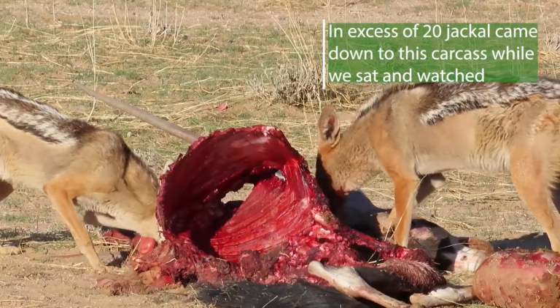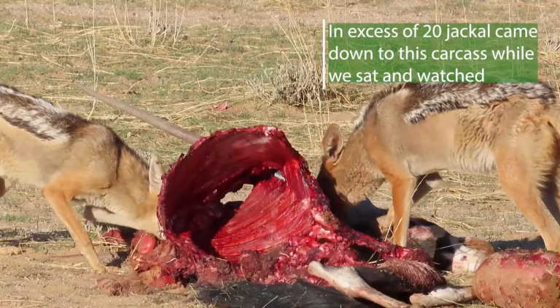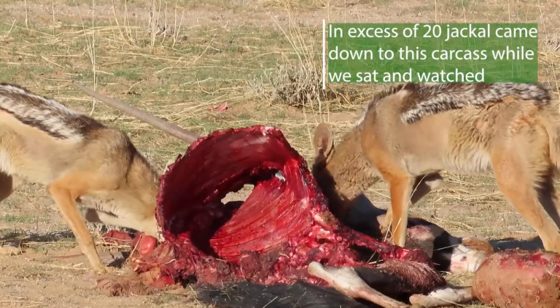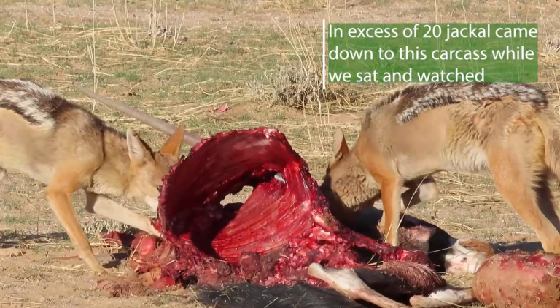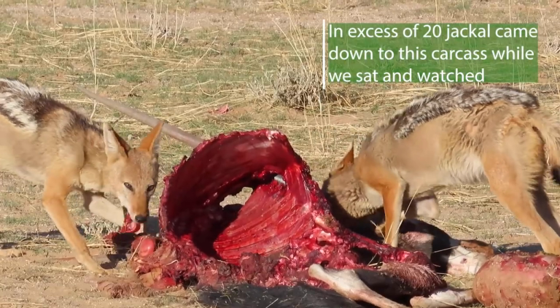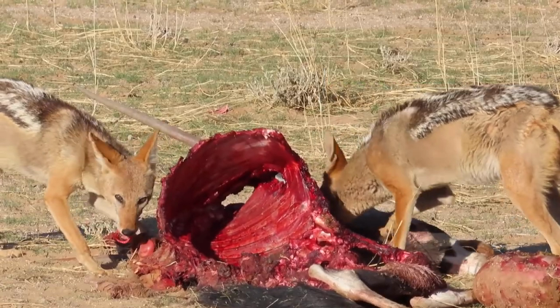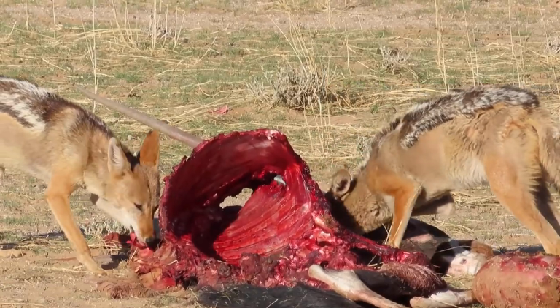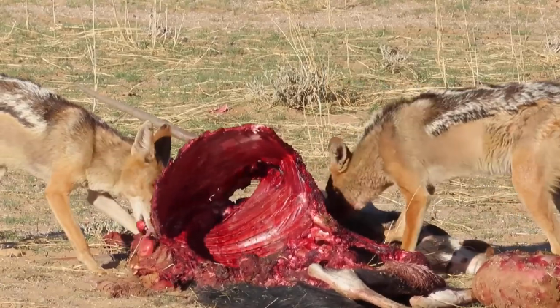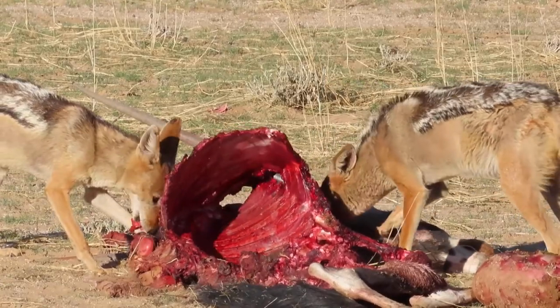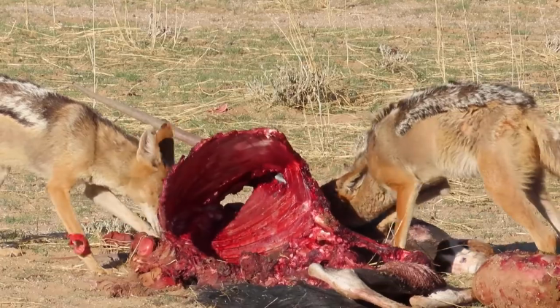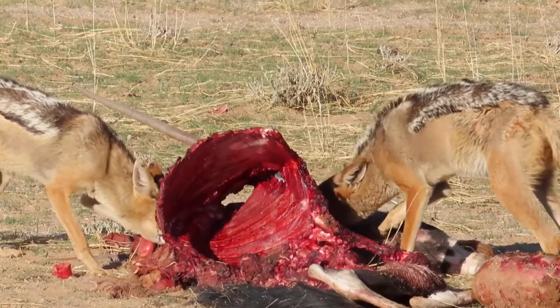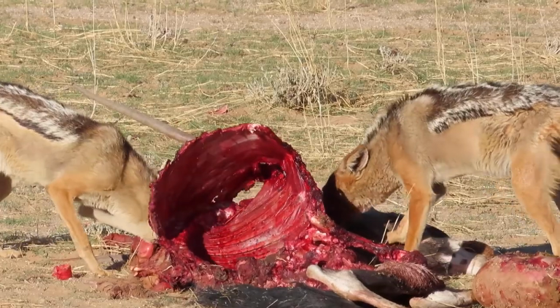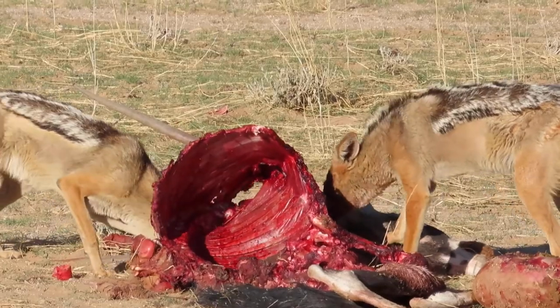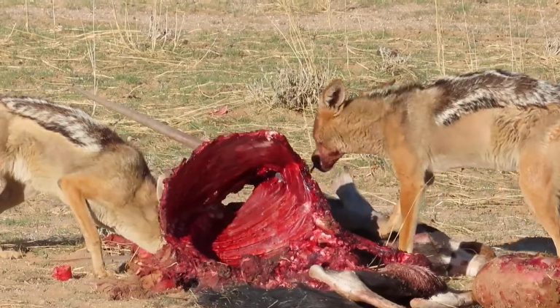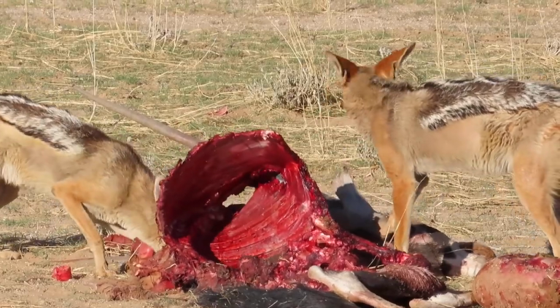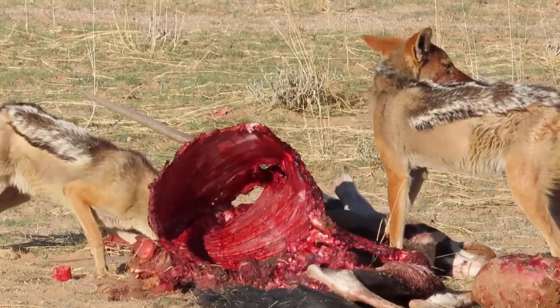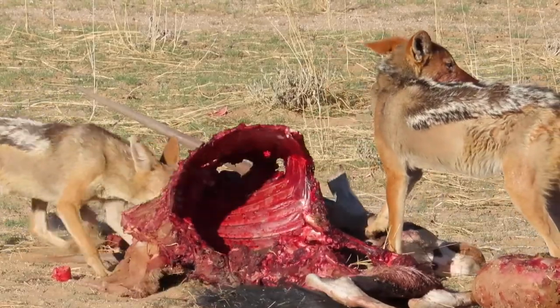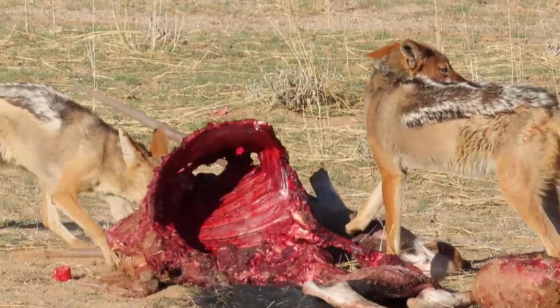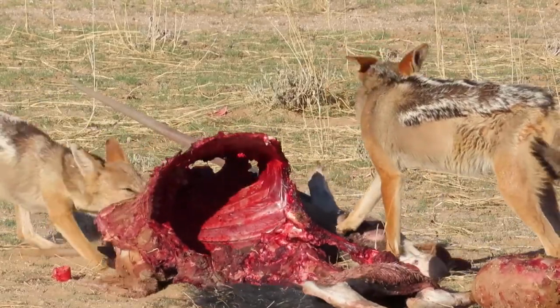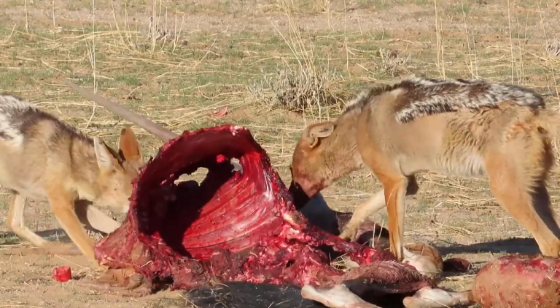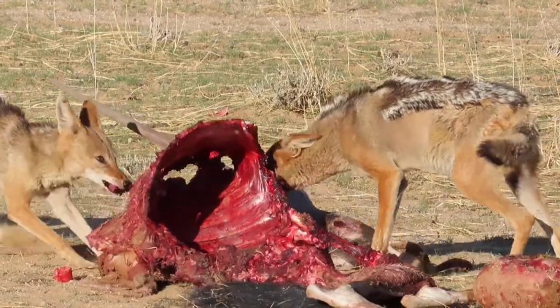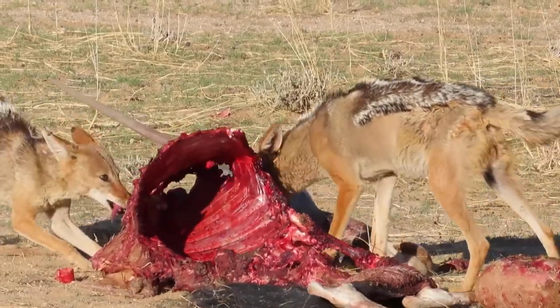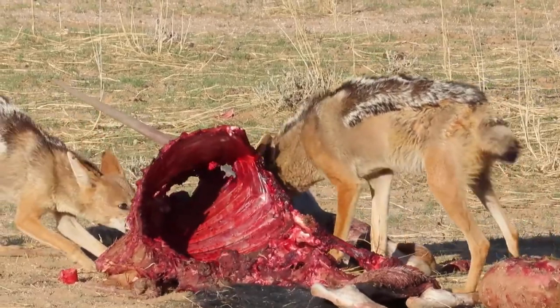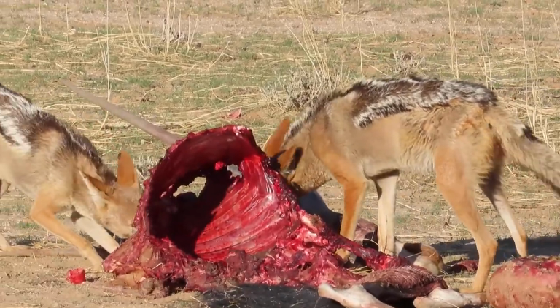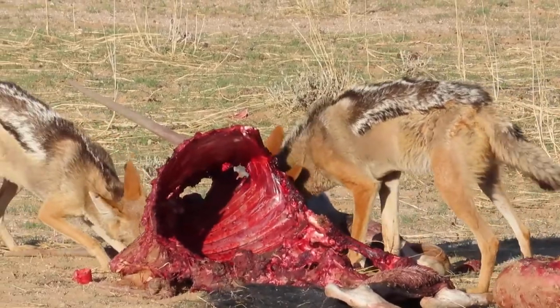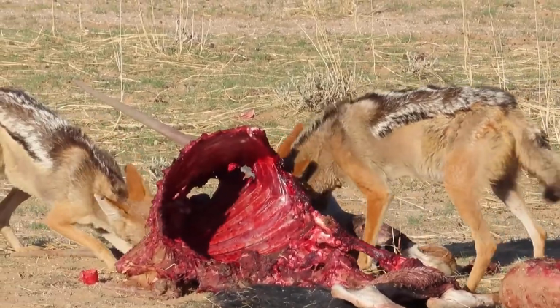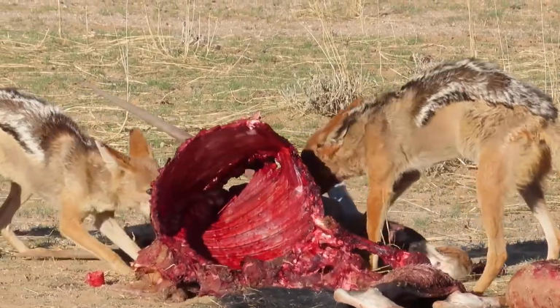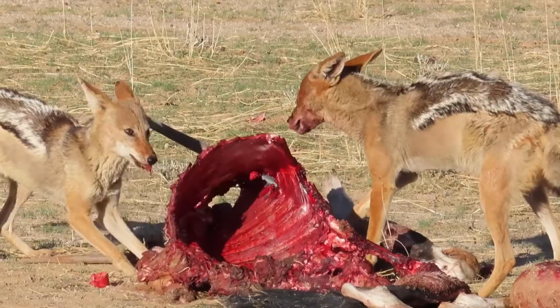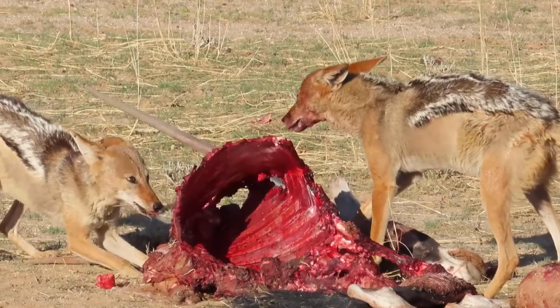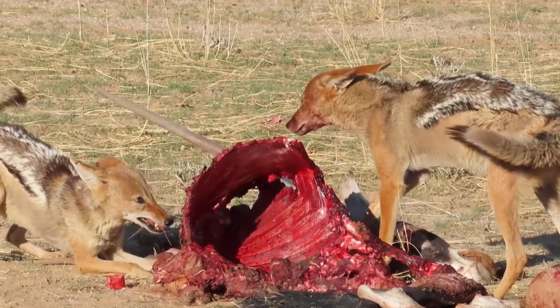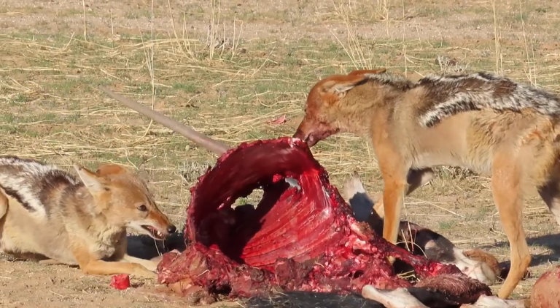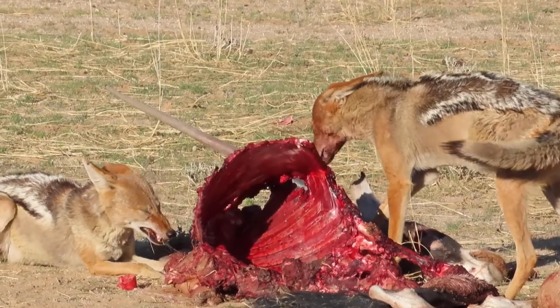Jackals have got an amazing stomach — let's call it a cast iron stomach. They can eat meat that's way gone at sell-by date.